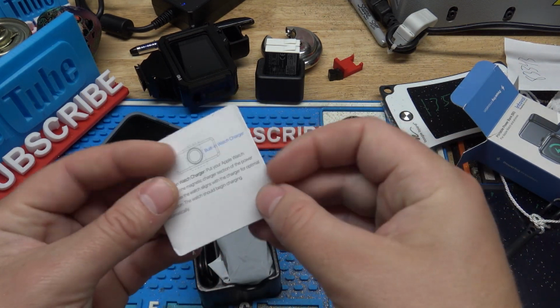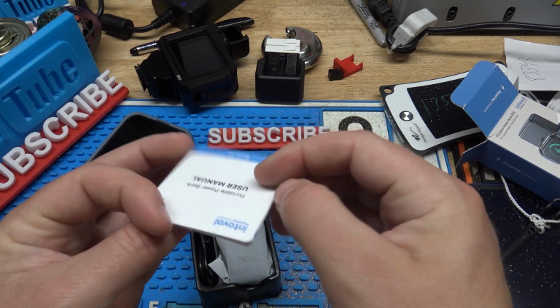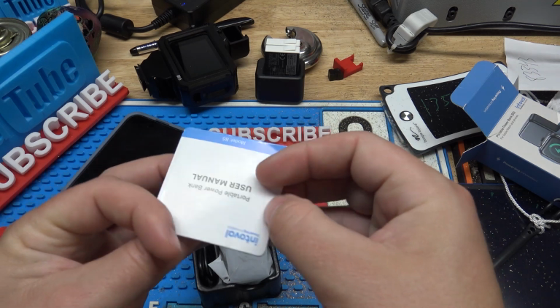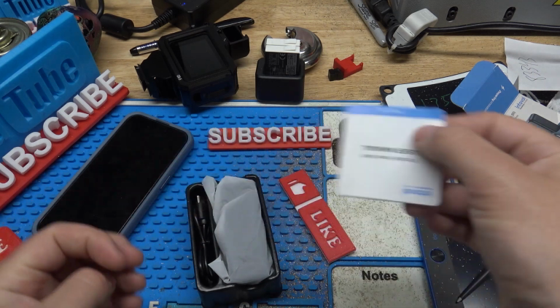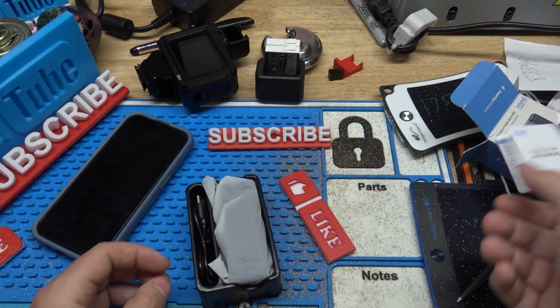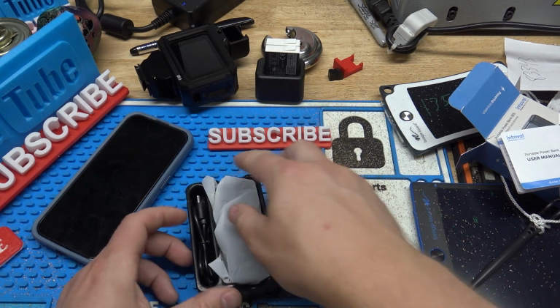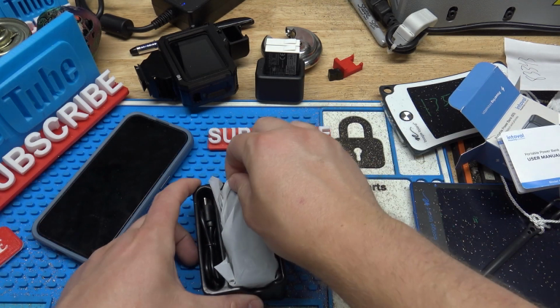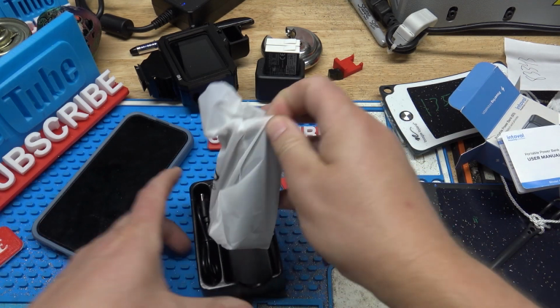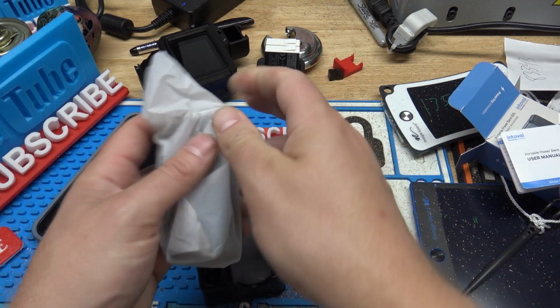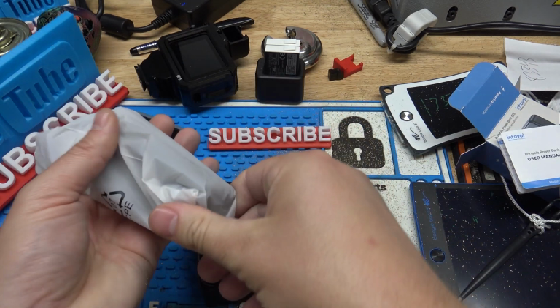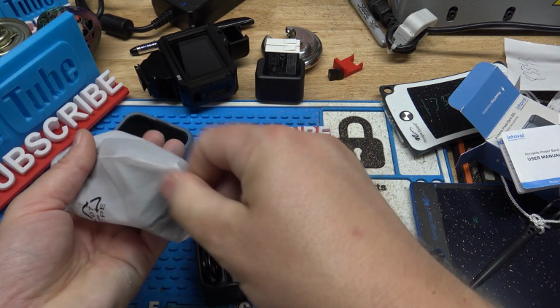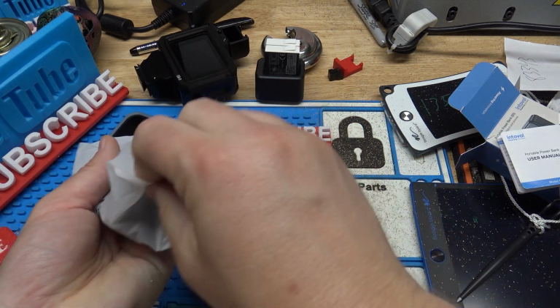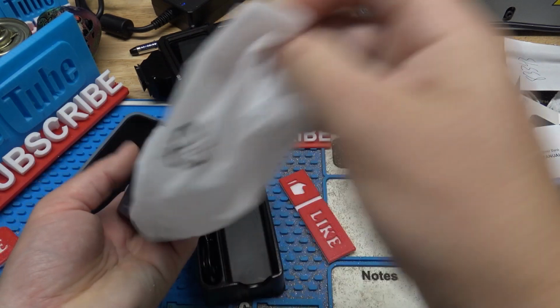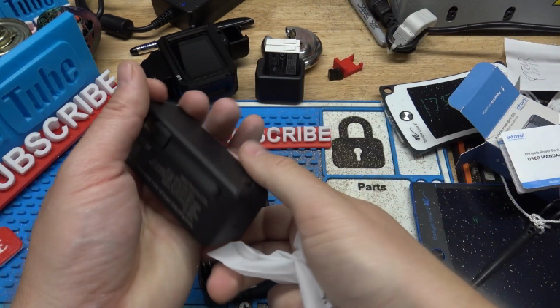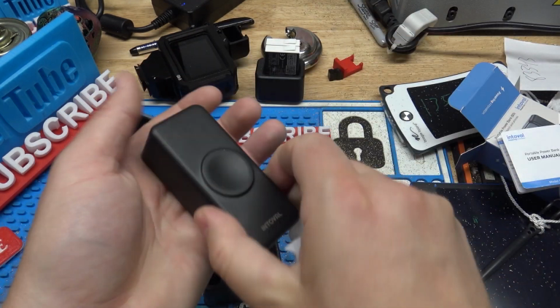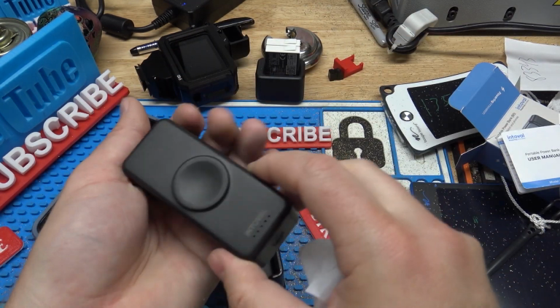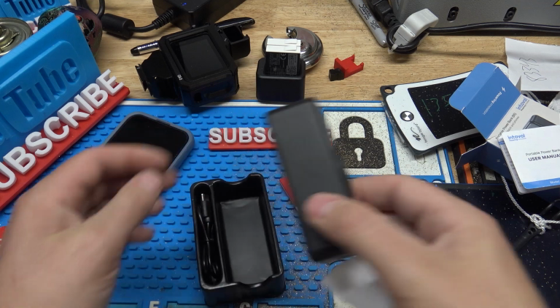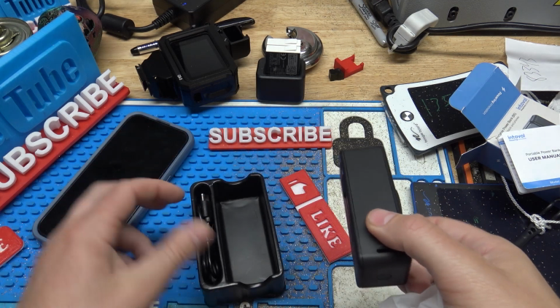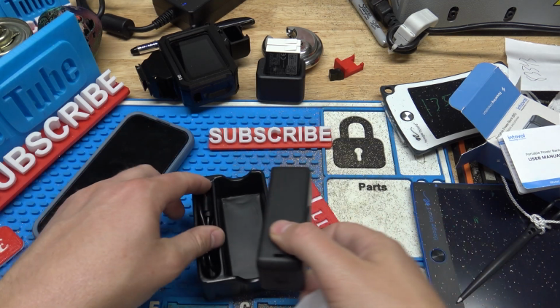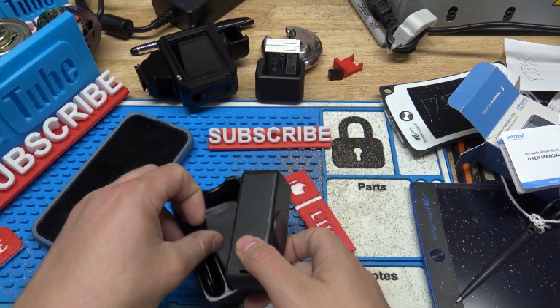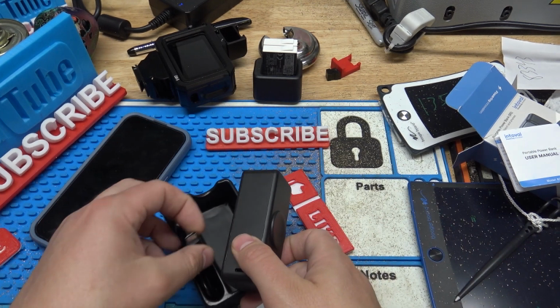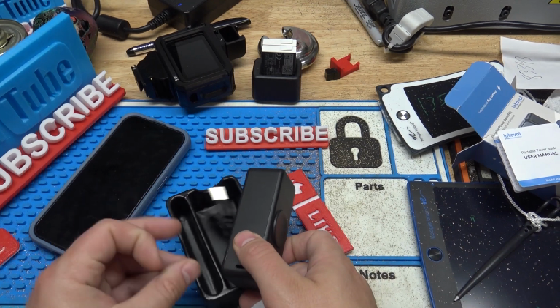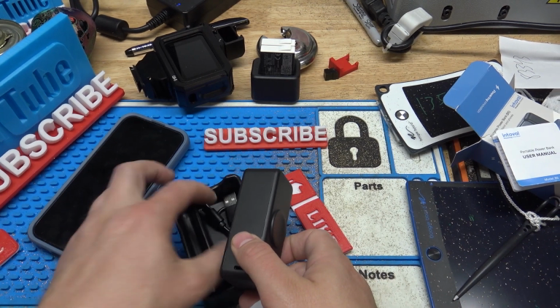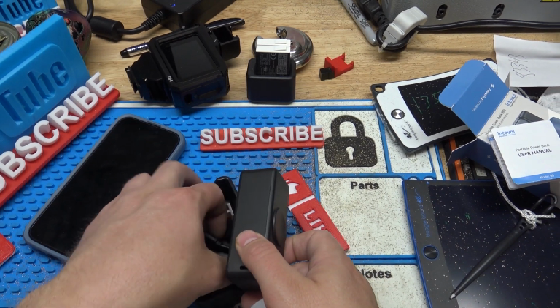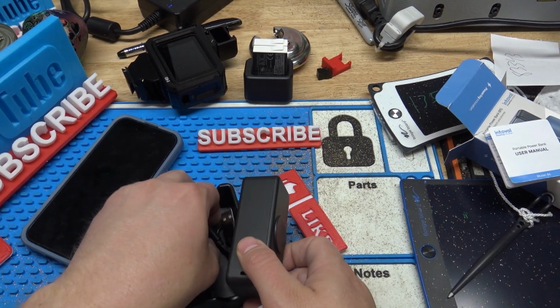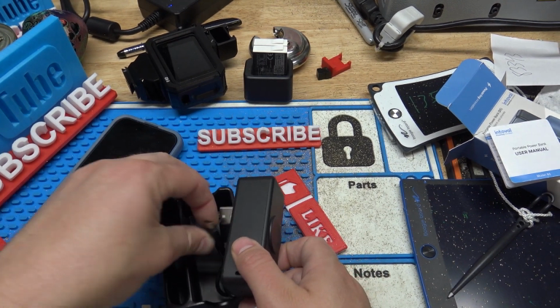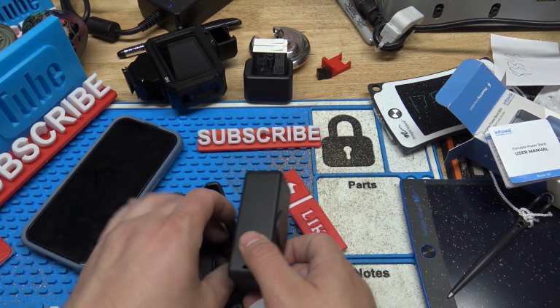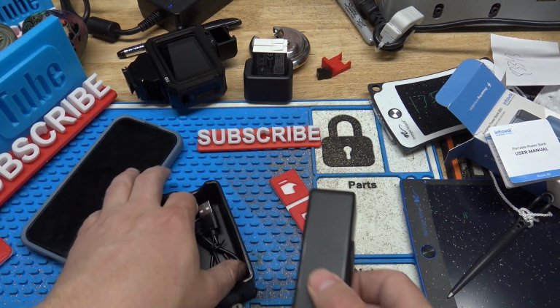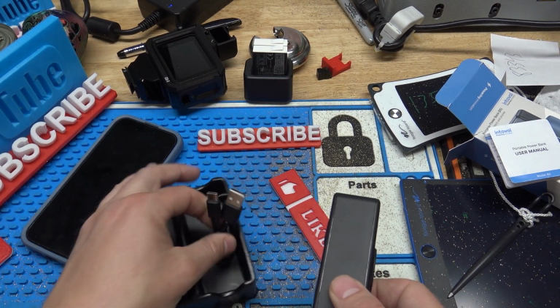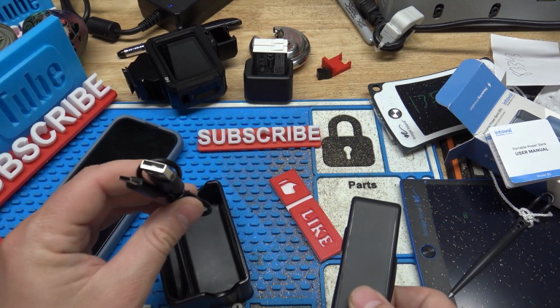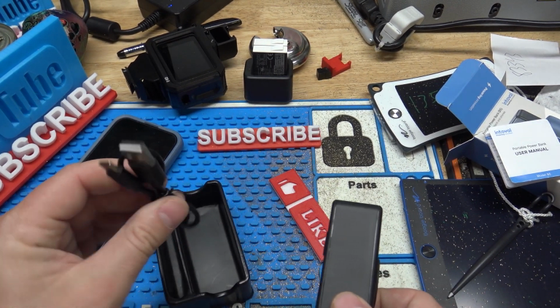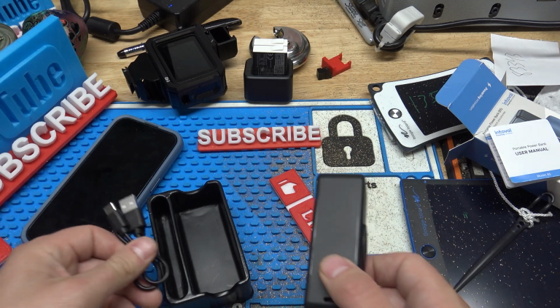So in the box, you've got a user manual, the device itself — and I really like the size of it — and it also has a USB cable to actually charge the unit.